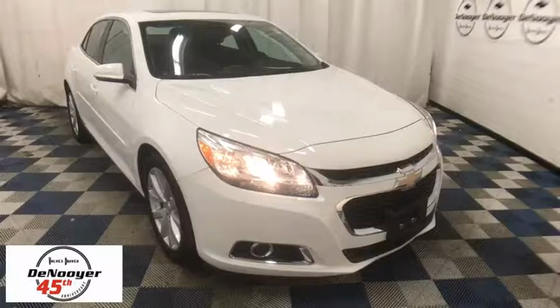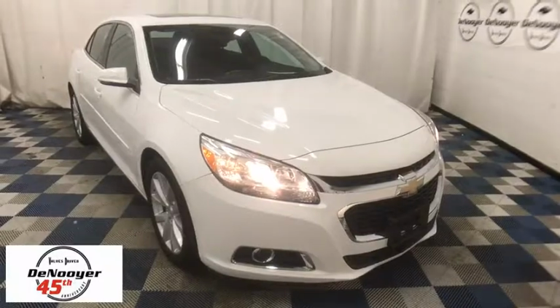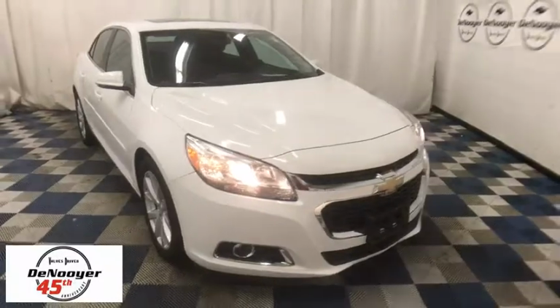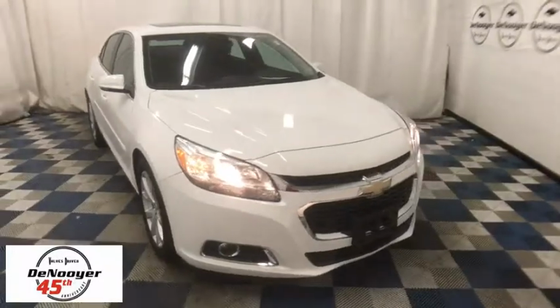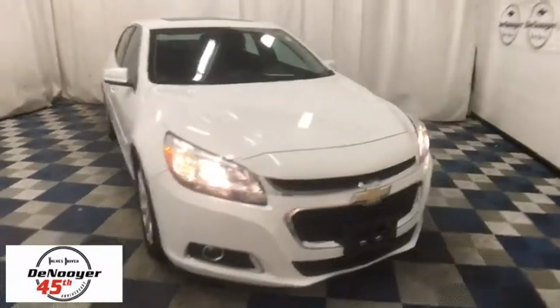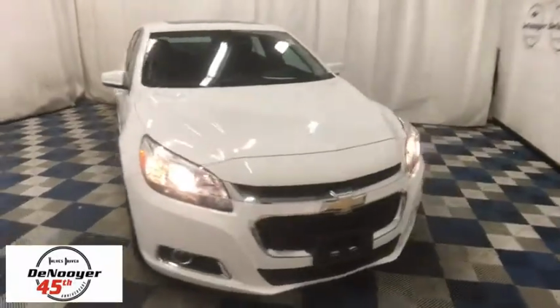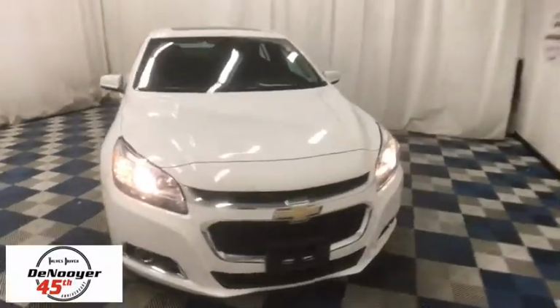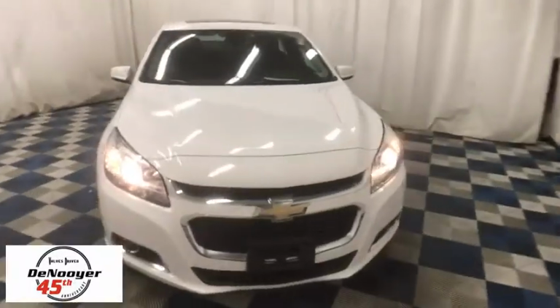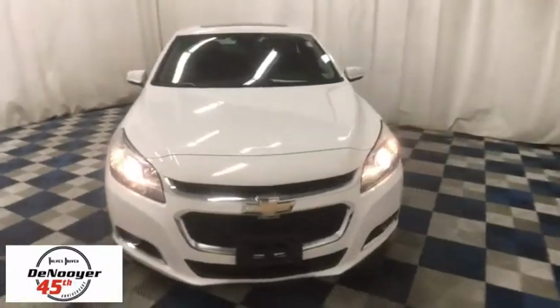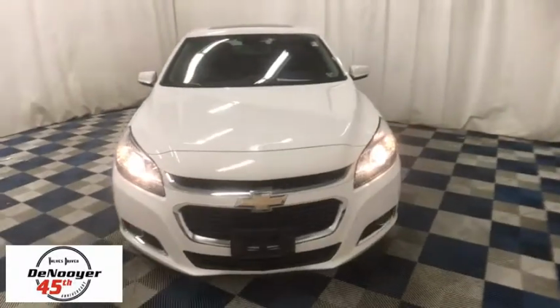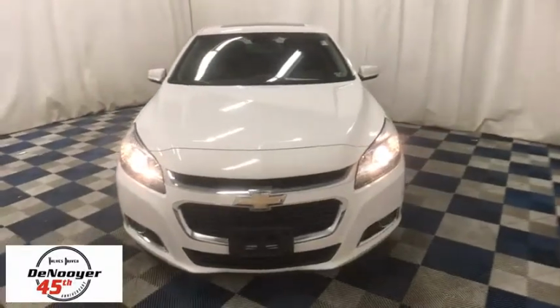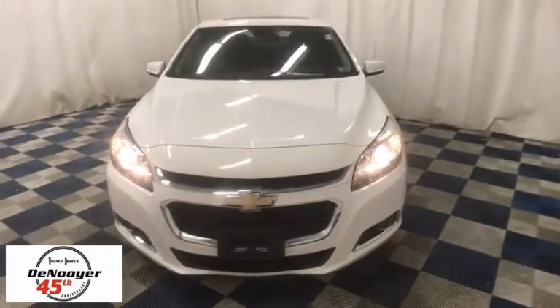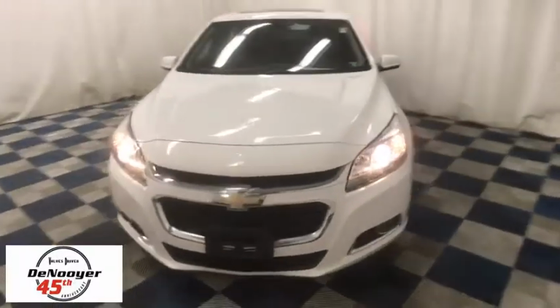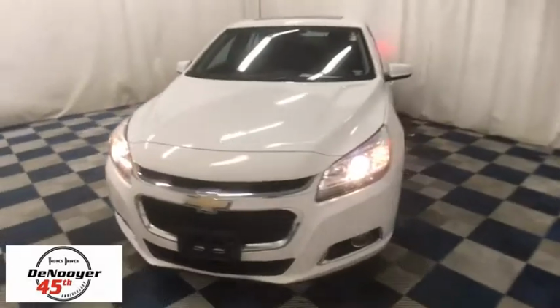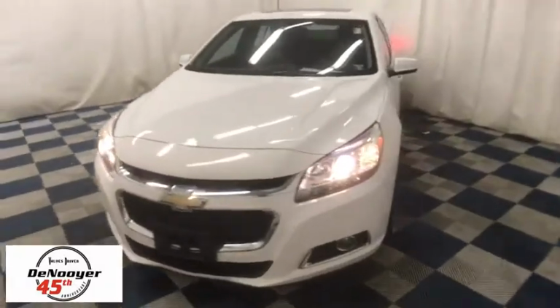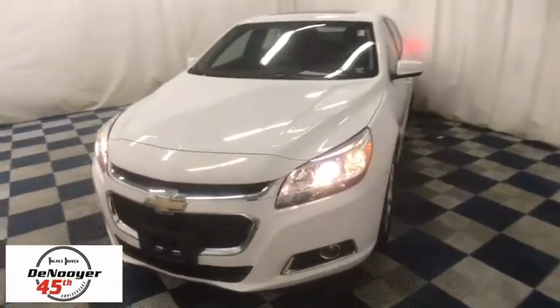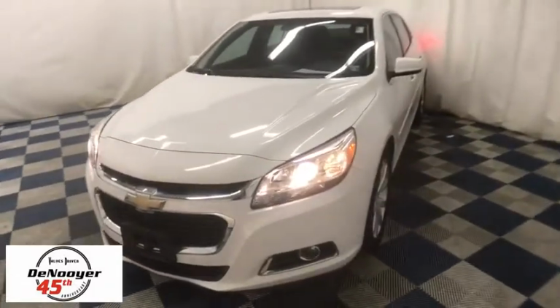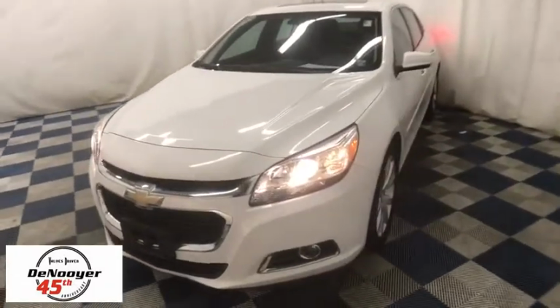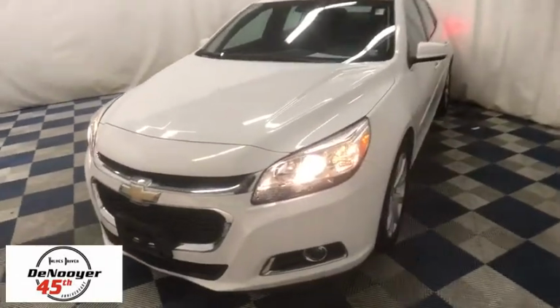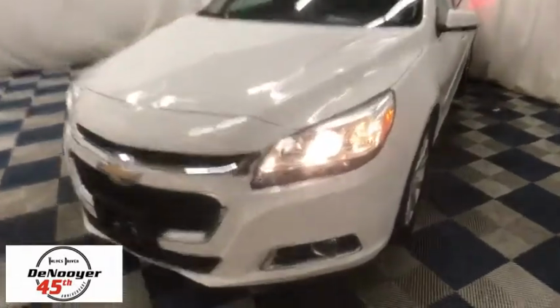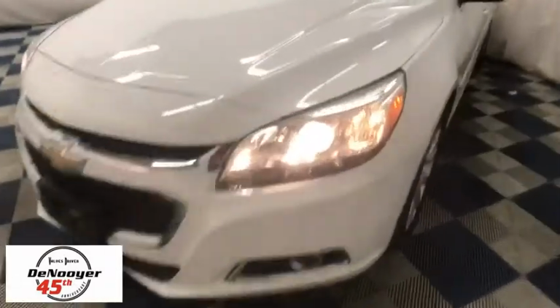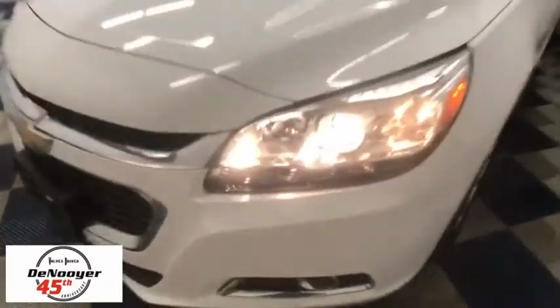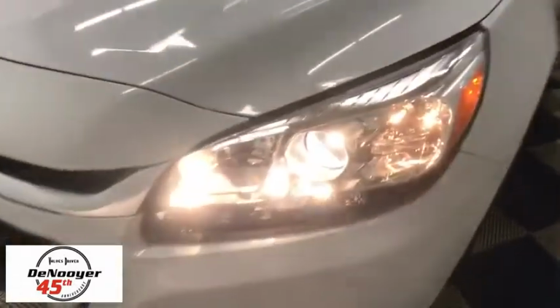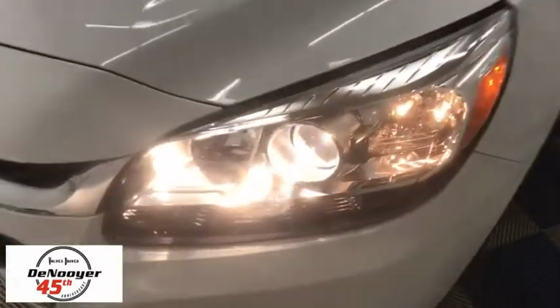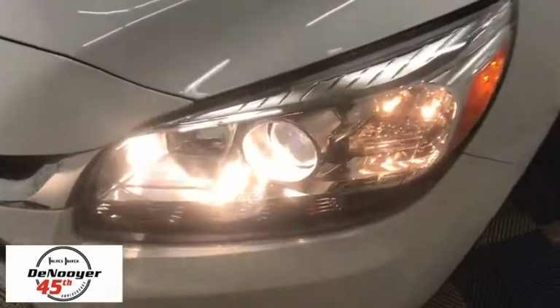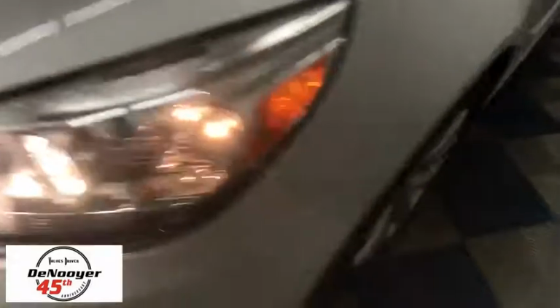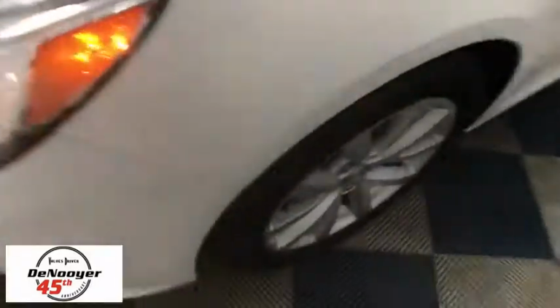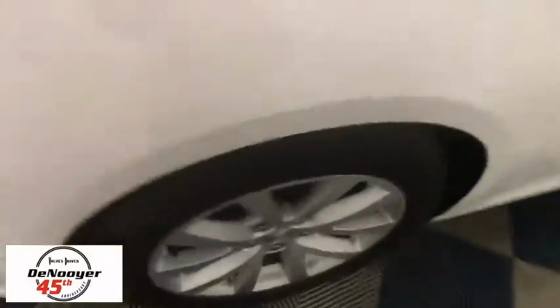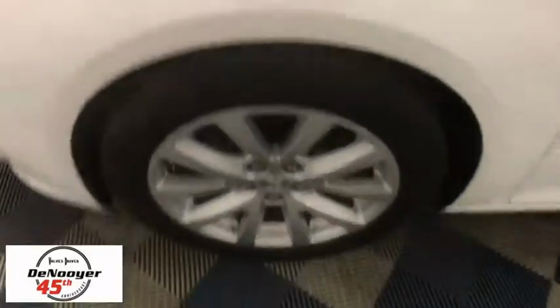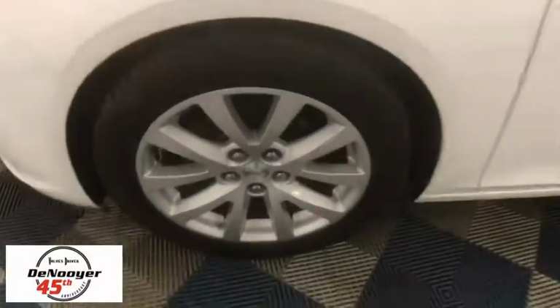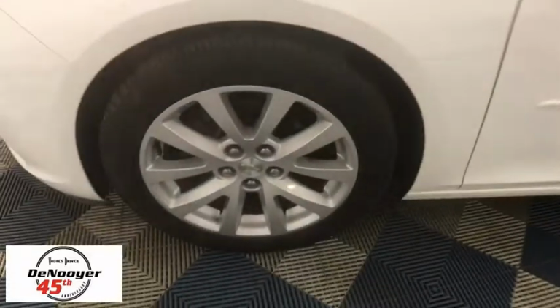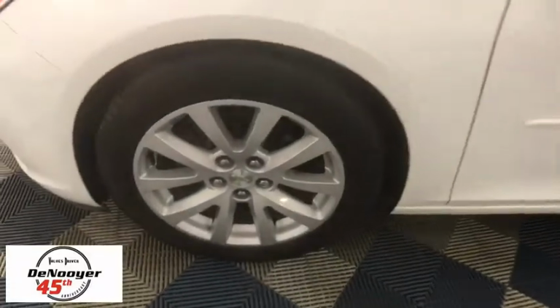The 2015 Chevrolet Malibu — a combination of performance and fuel economy. The Malibu is a great commuting car. This vehicle has less than 40,000 miles. Here are some of this vehicle's great options.